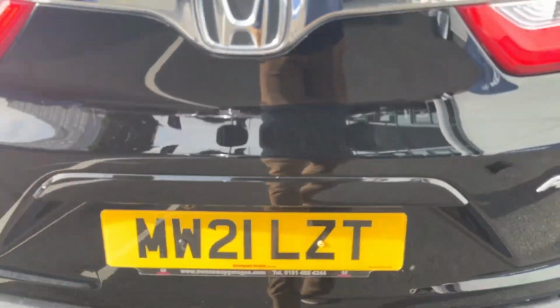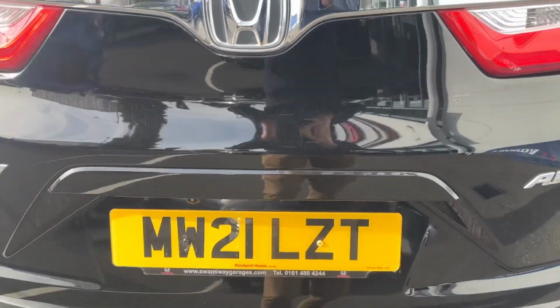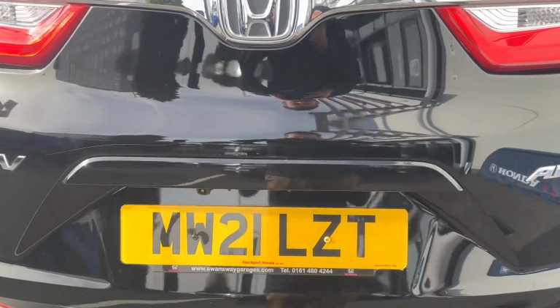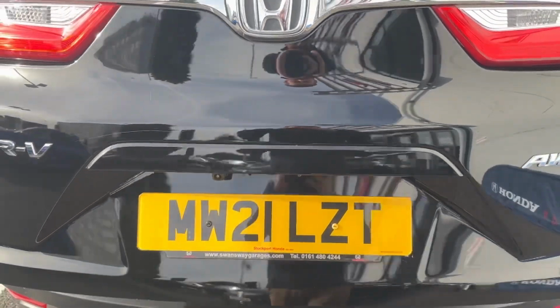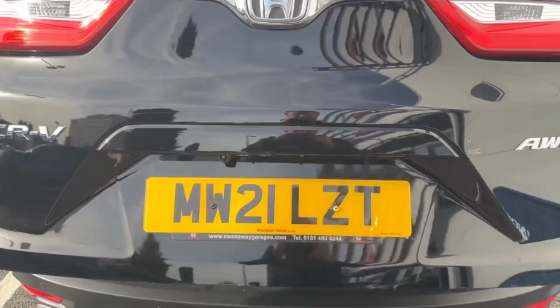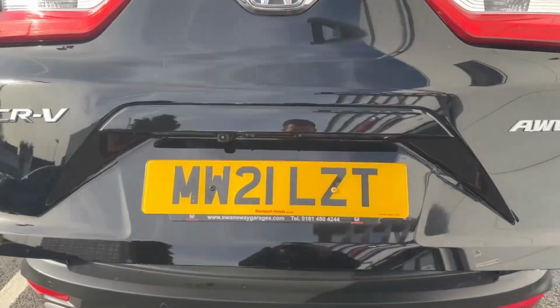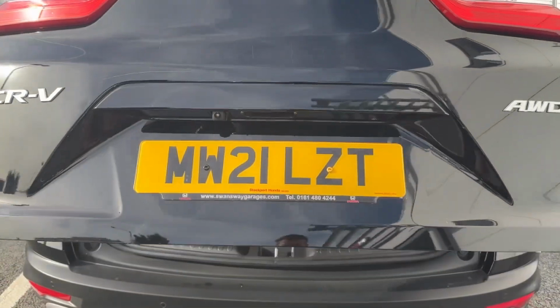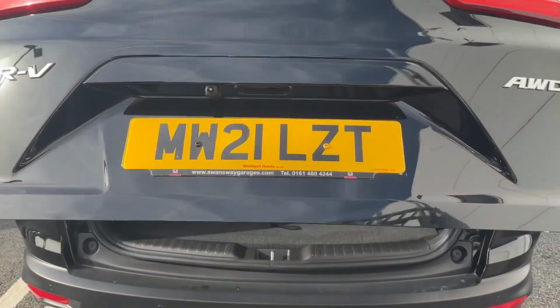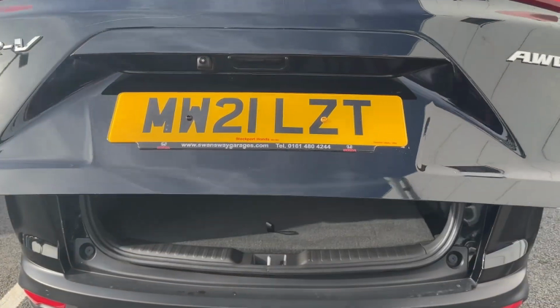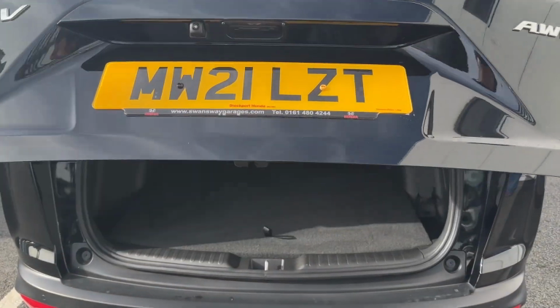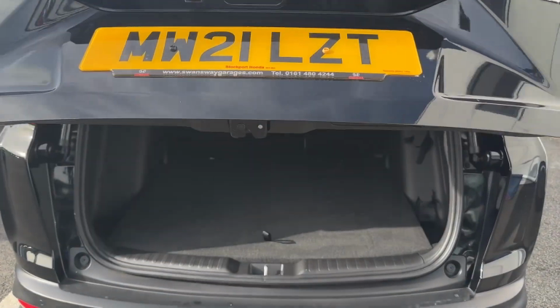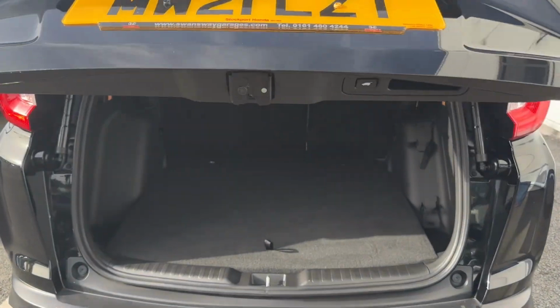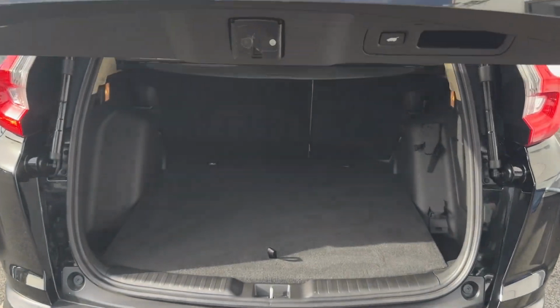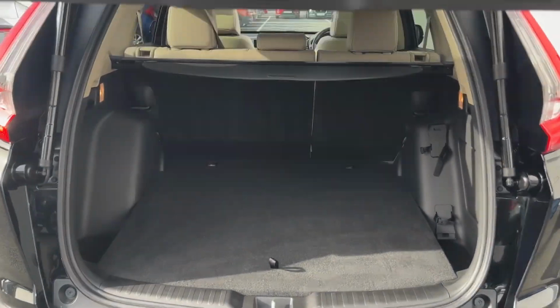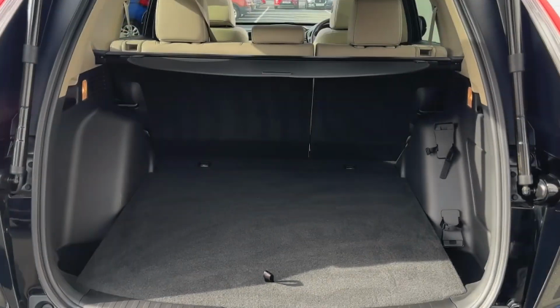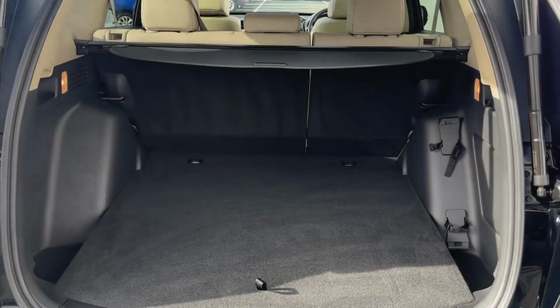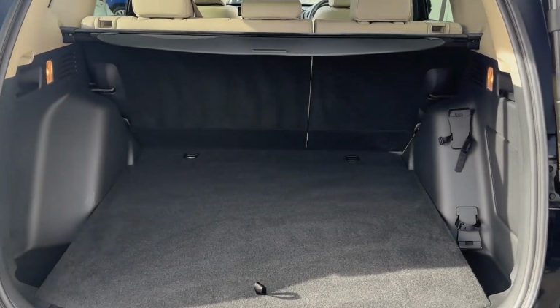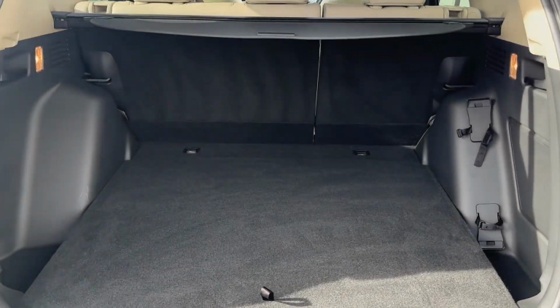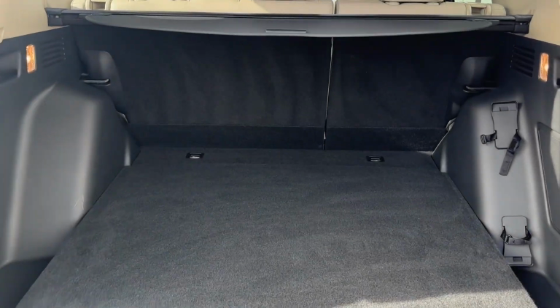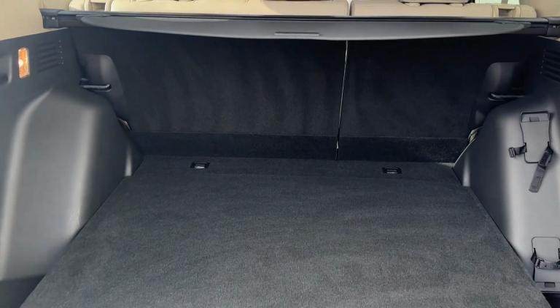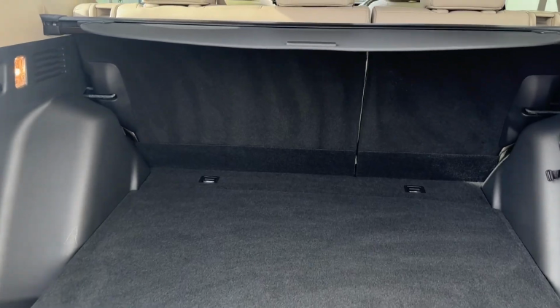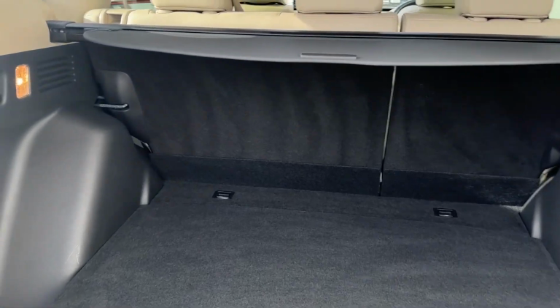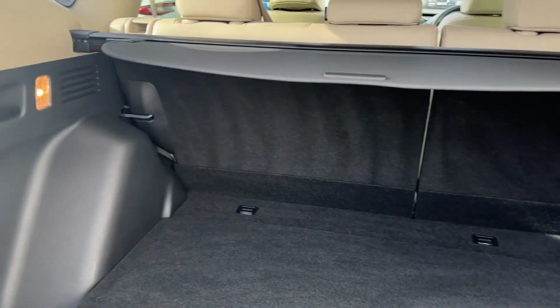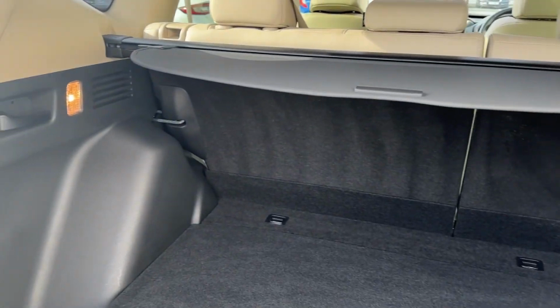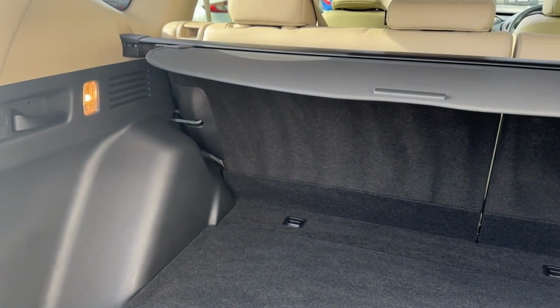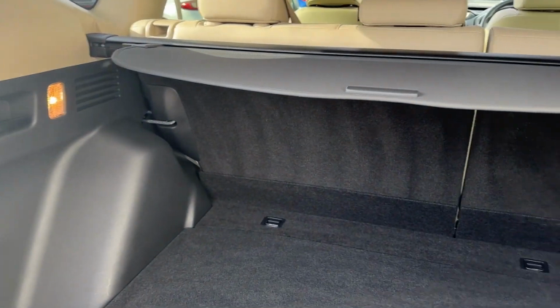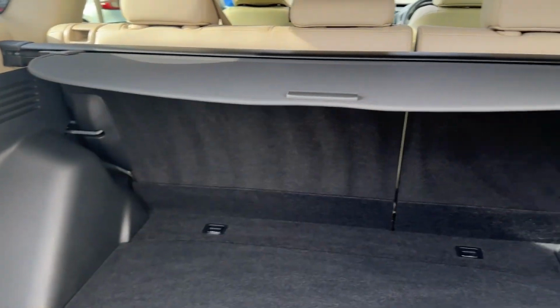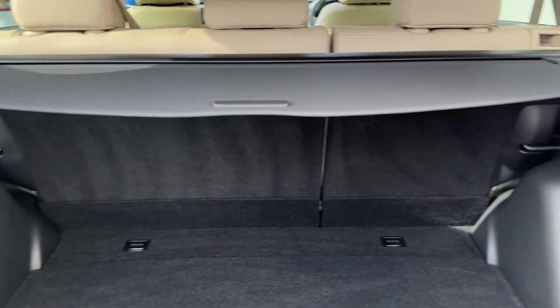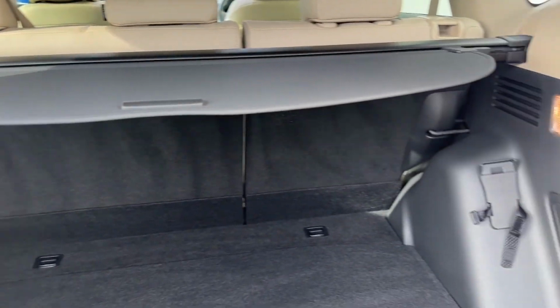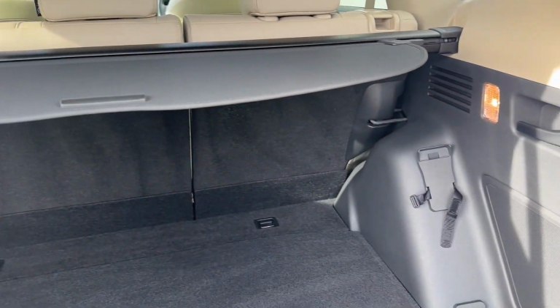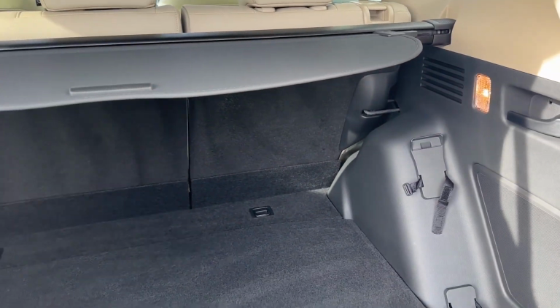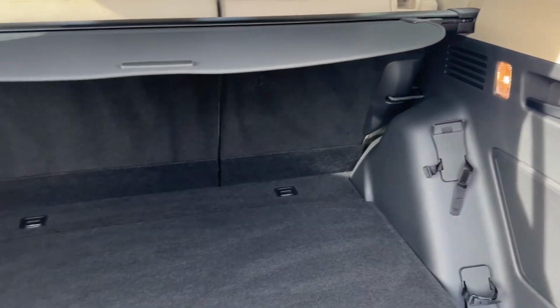A power-operated tailgate with keyless entry will add to that convenience, revealing an absolutely cavernous load area, and that's even before you fold down the rear seats in a 60-40 split.